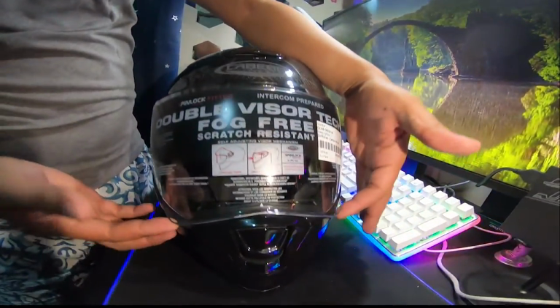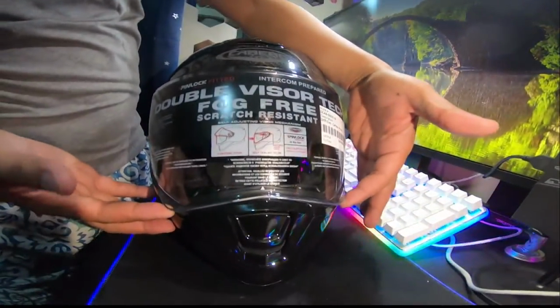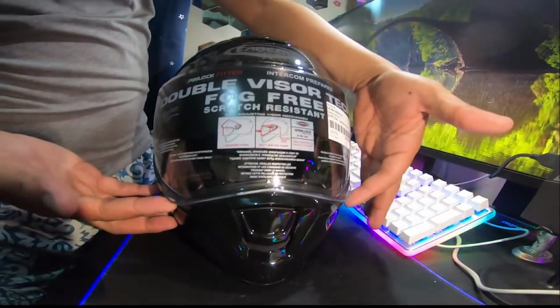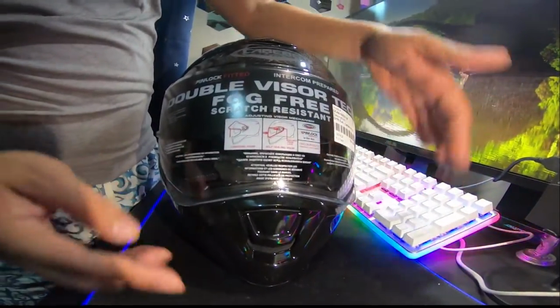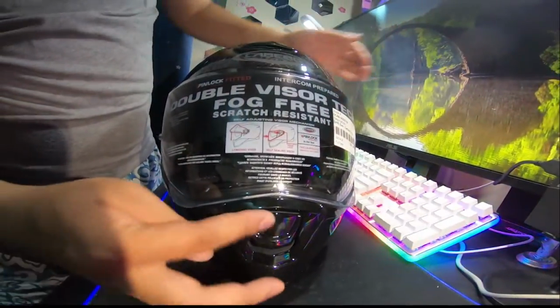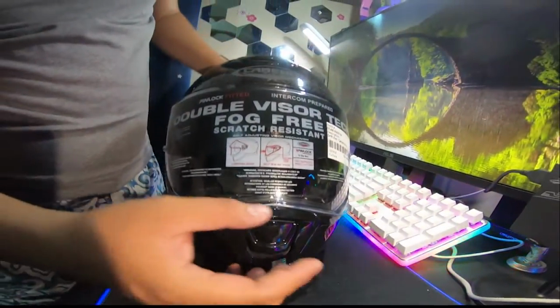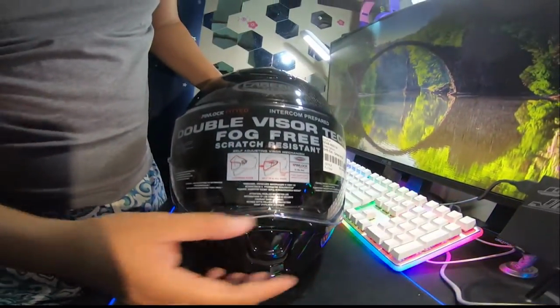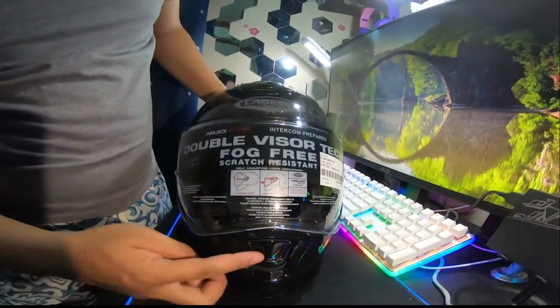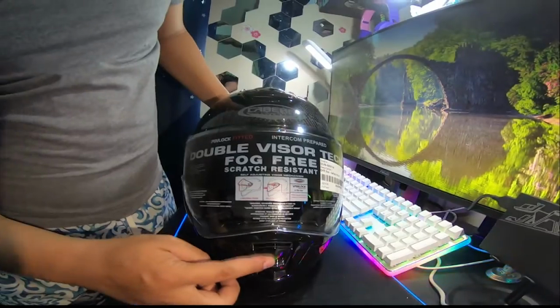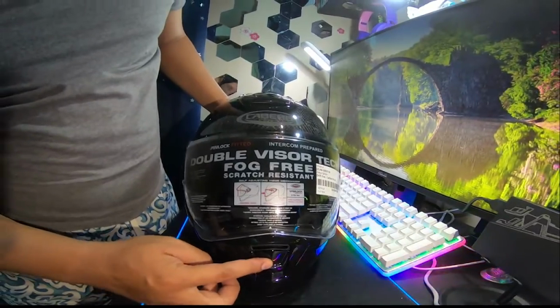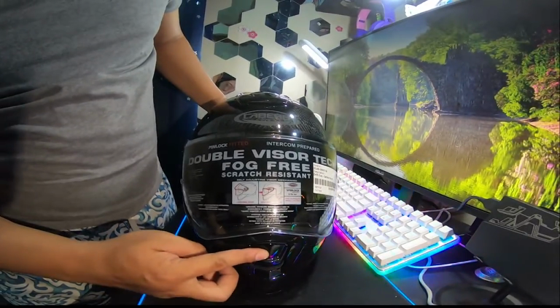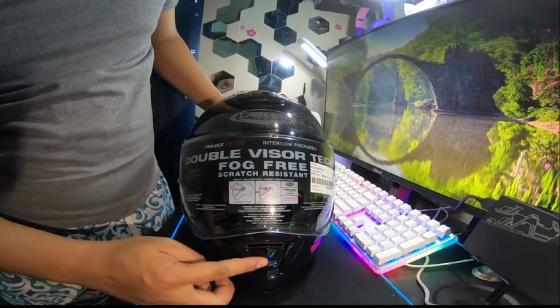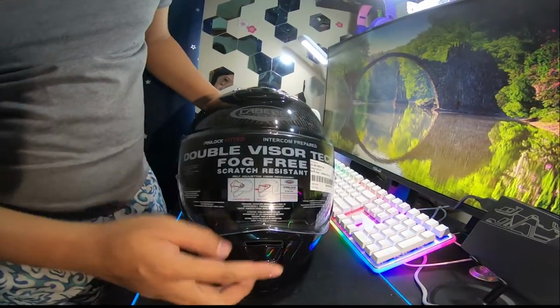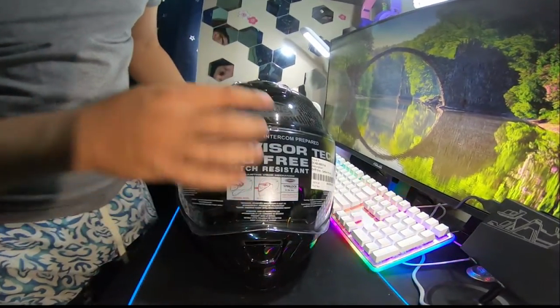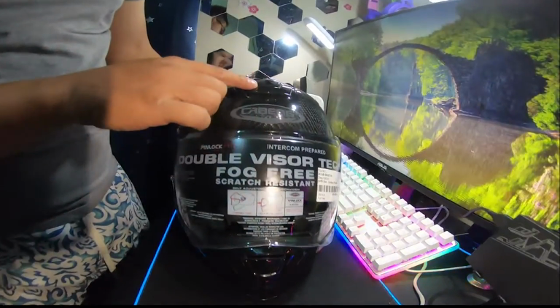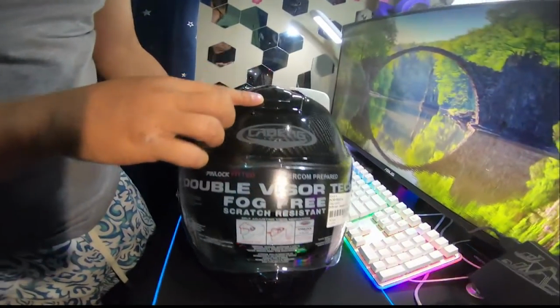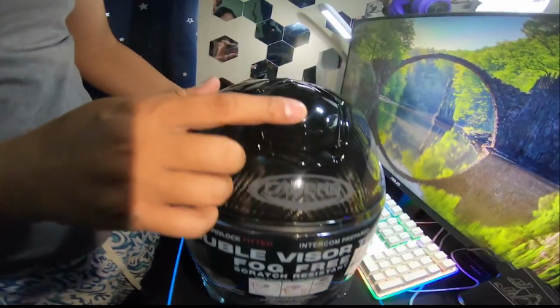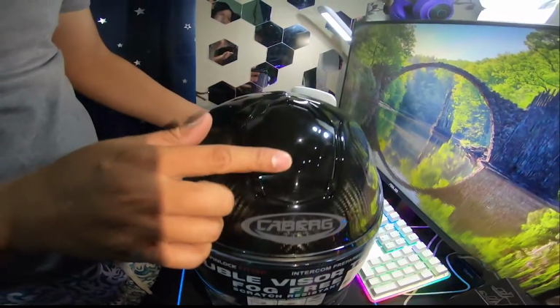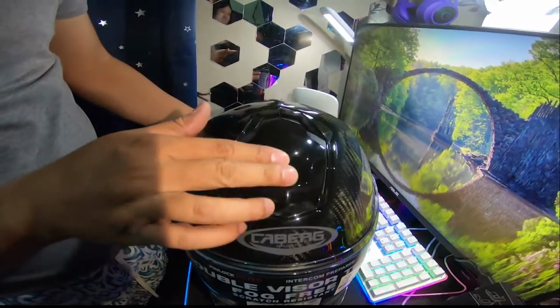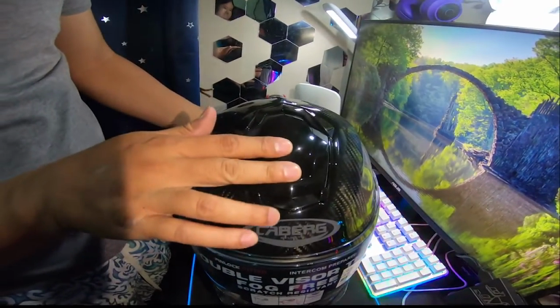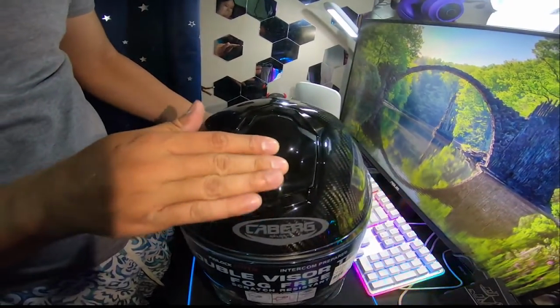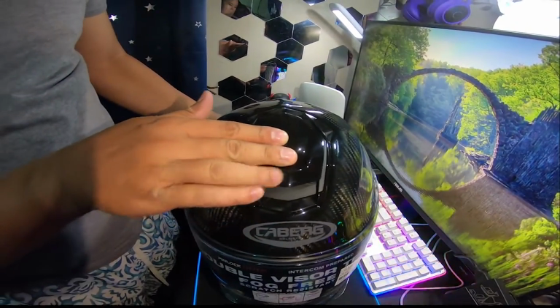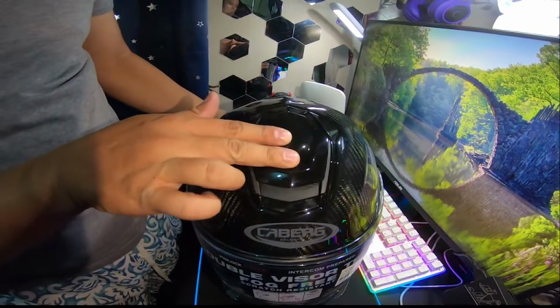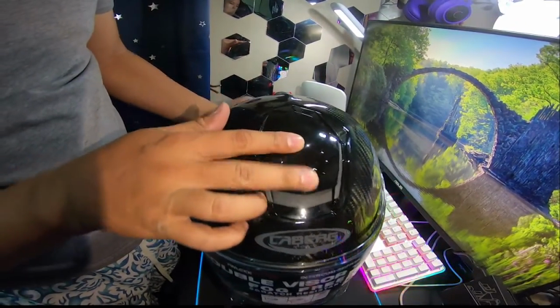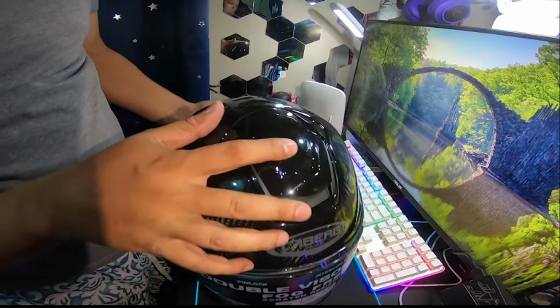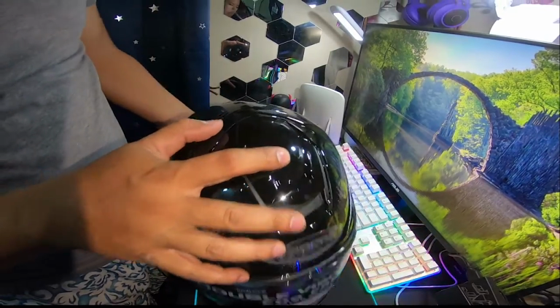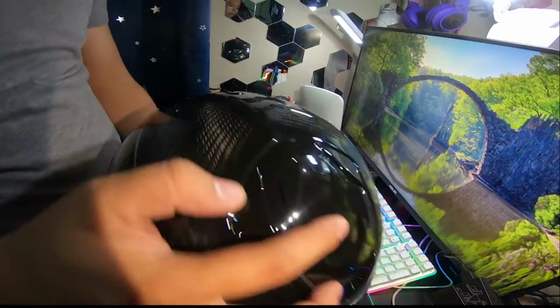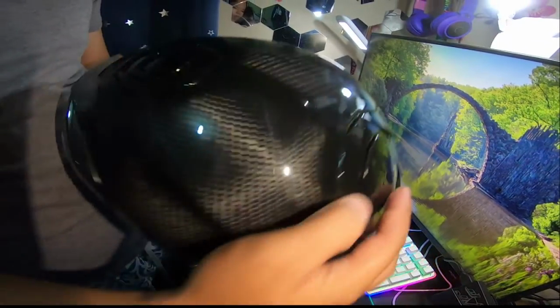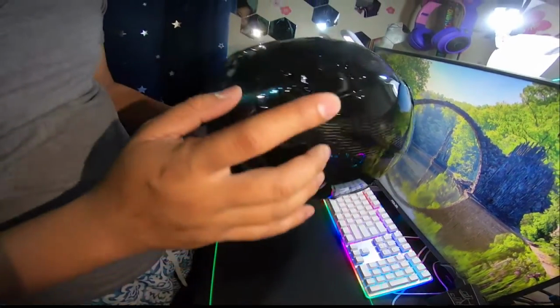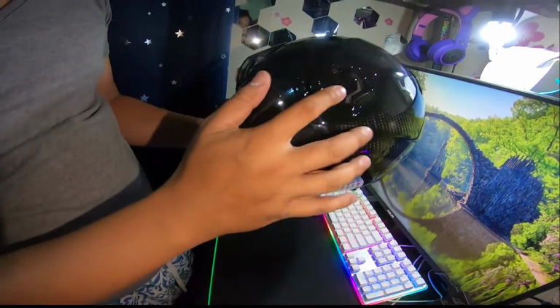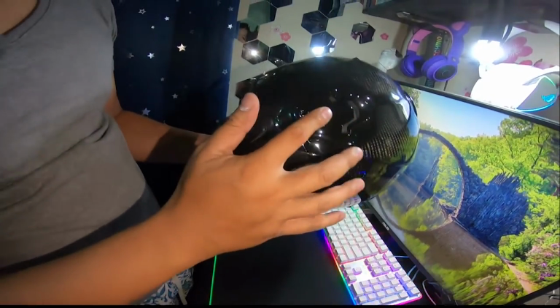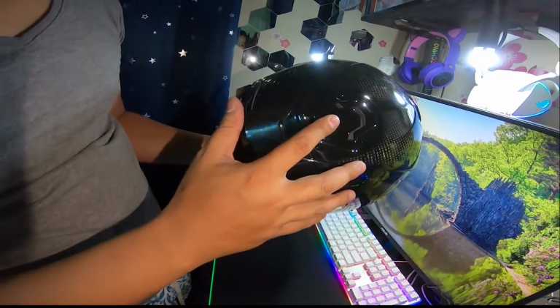It has three air vents: one on the chin, second is on the top, and the third is on the back of the helmet.